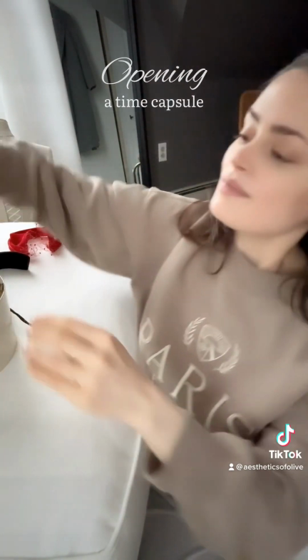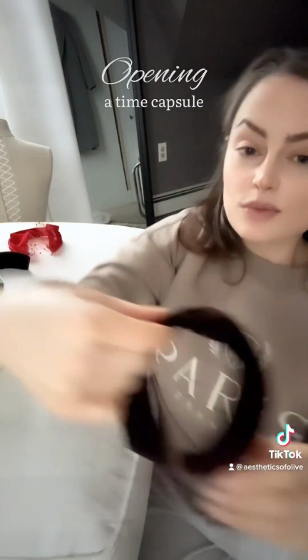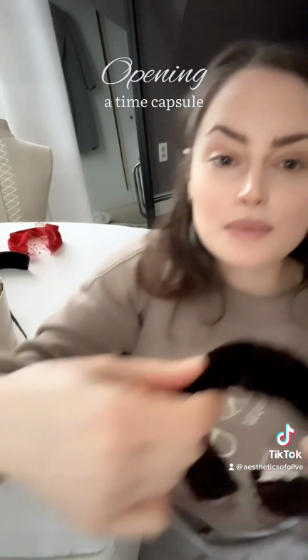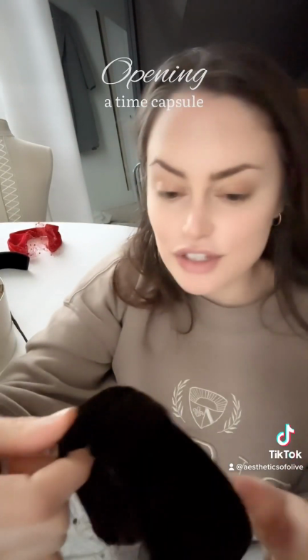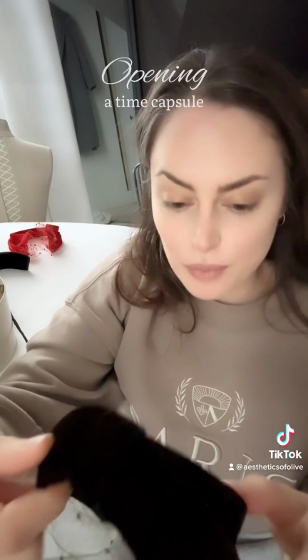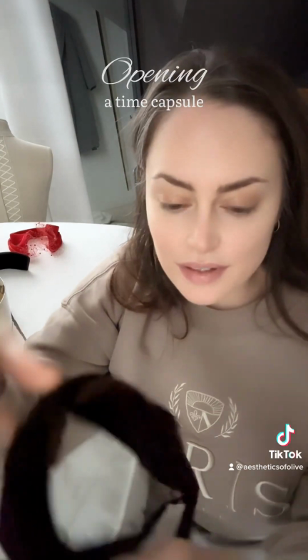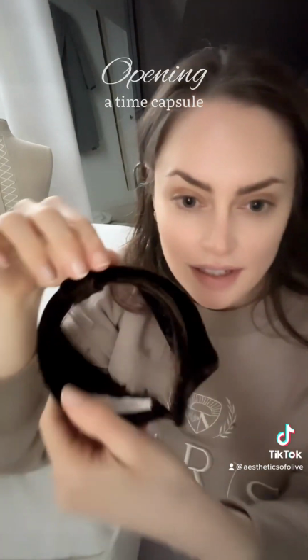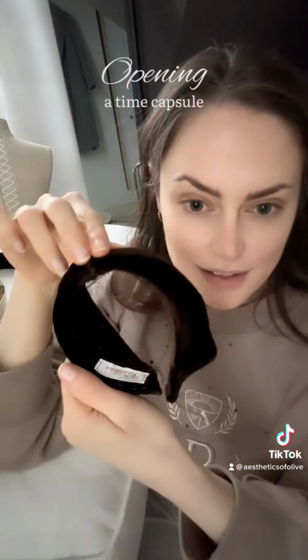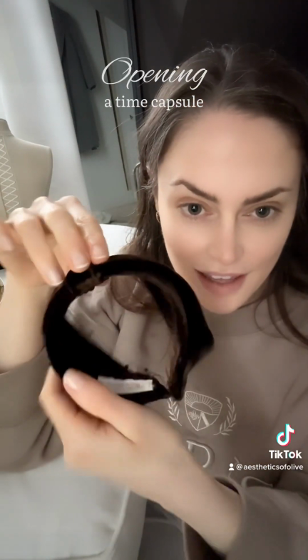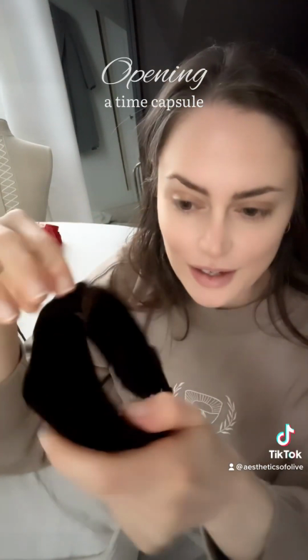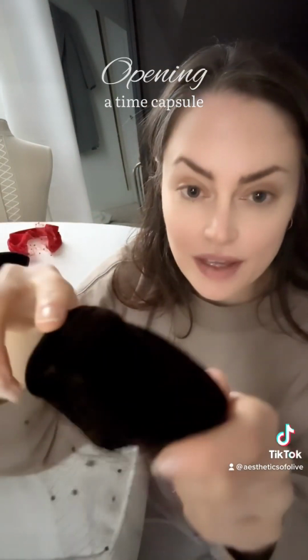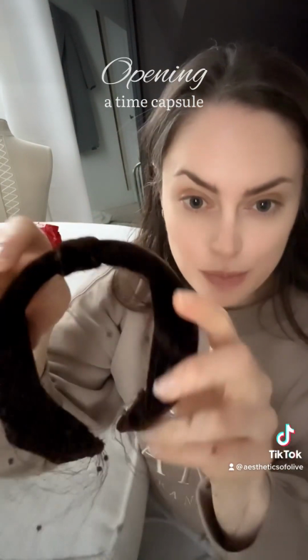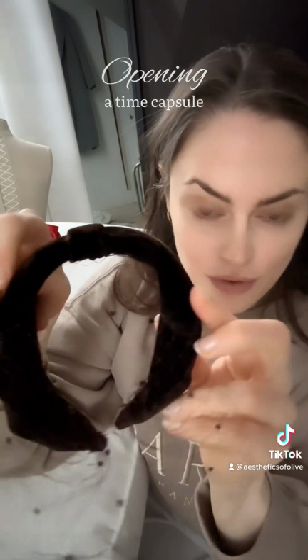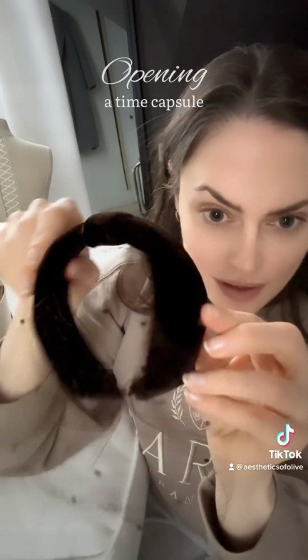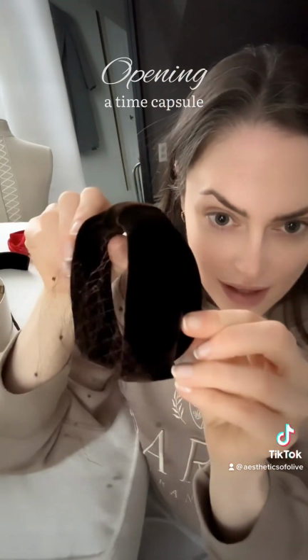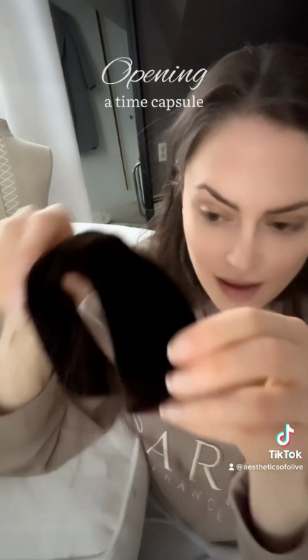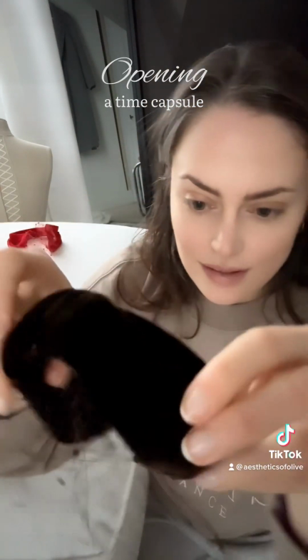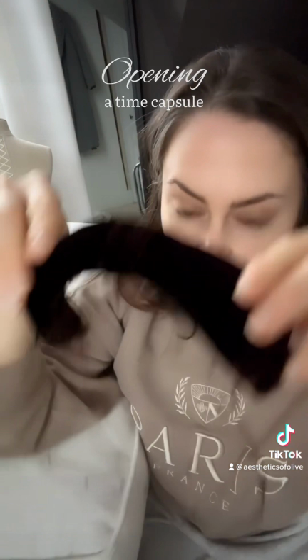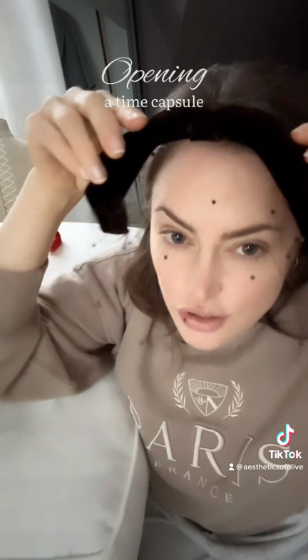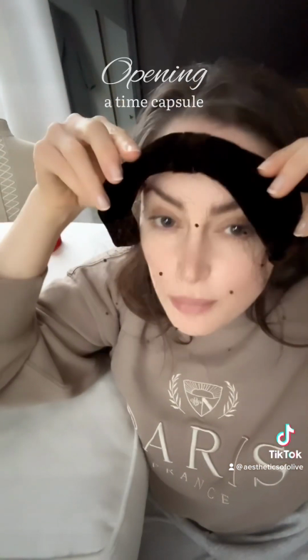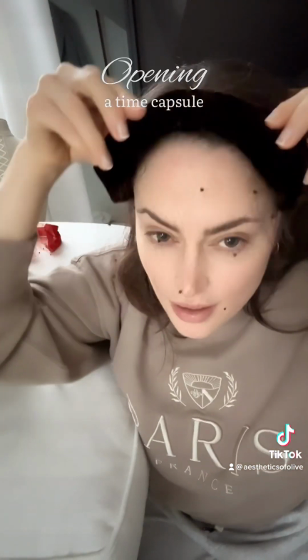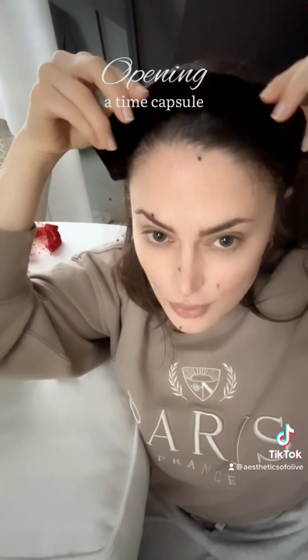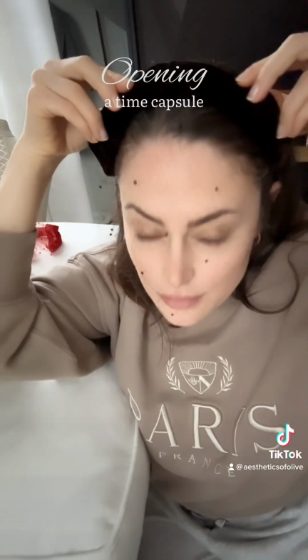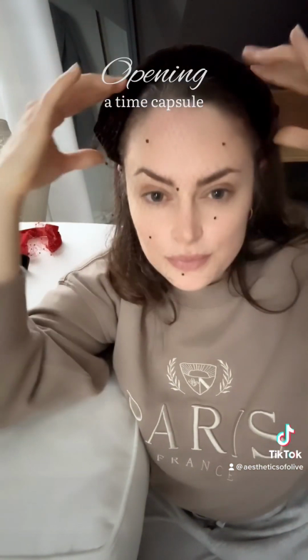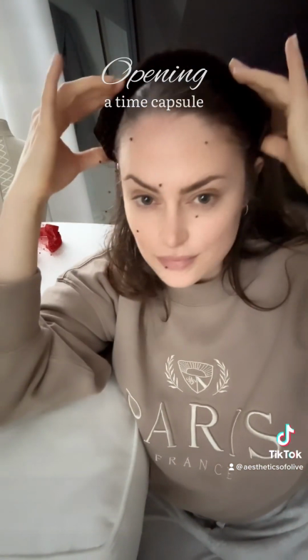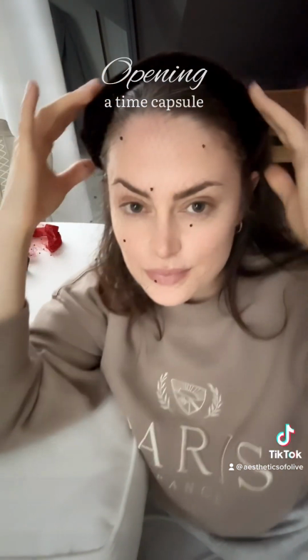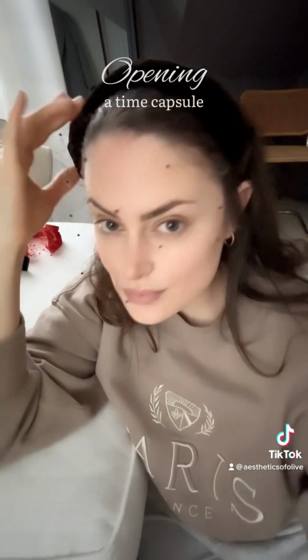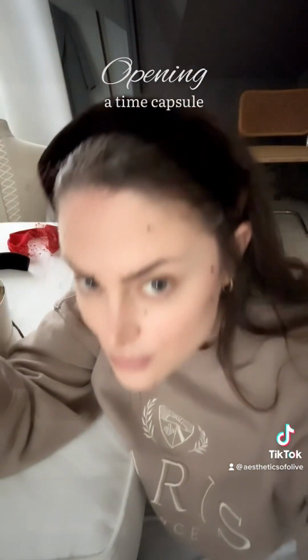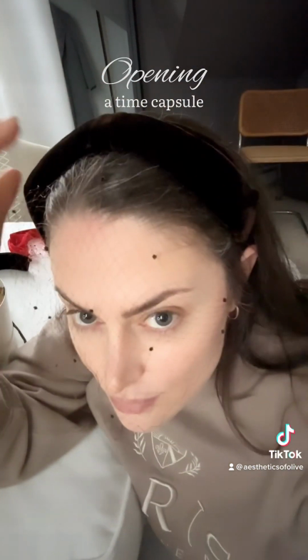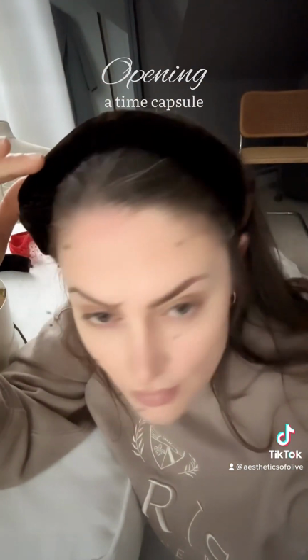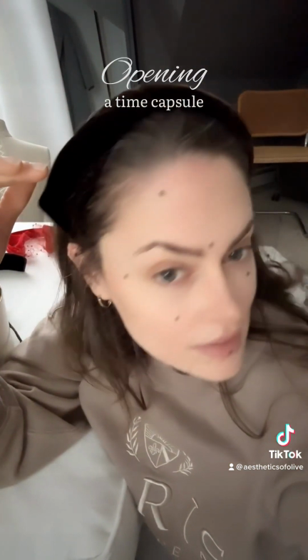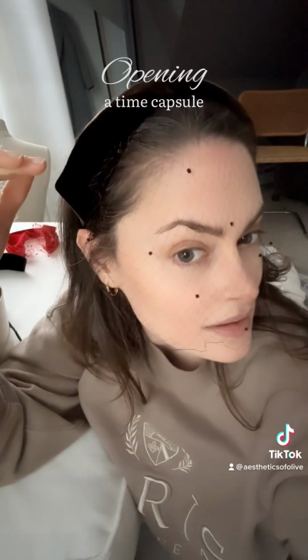This one's similar to the red one. There's a little tag in there that says 'brown velvet,' and it has the little chenille polka dots as well.